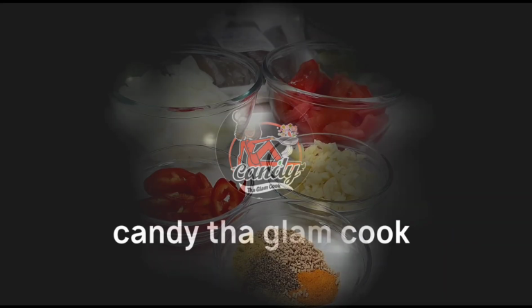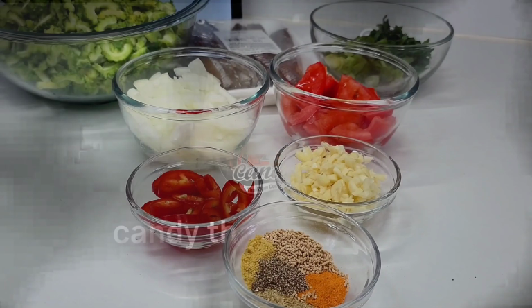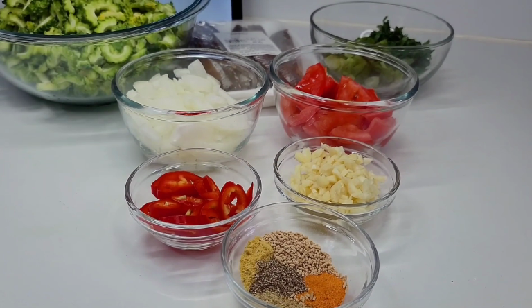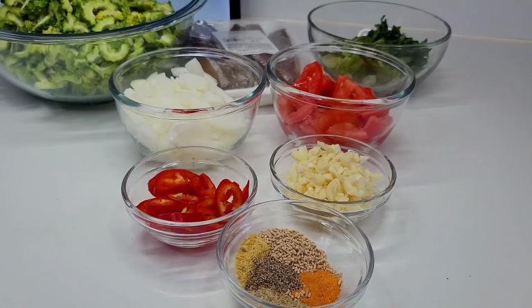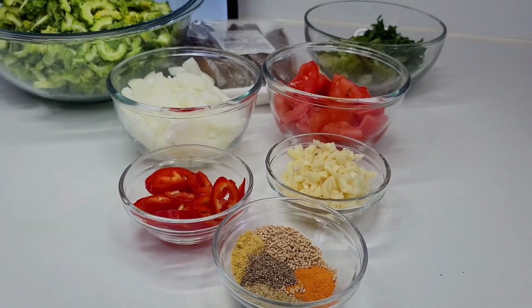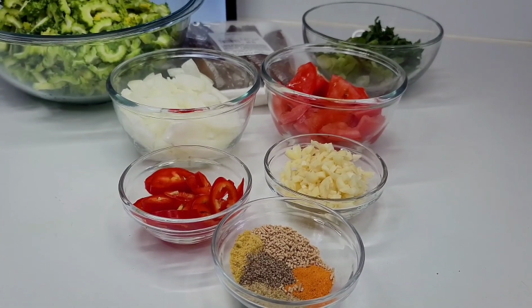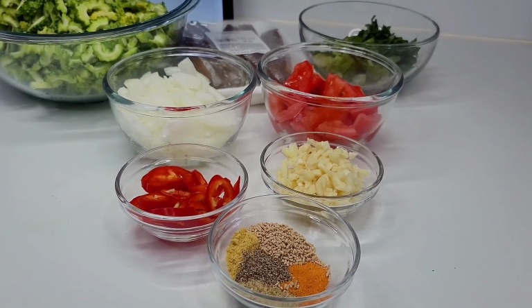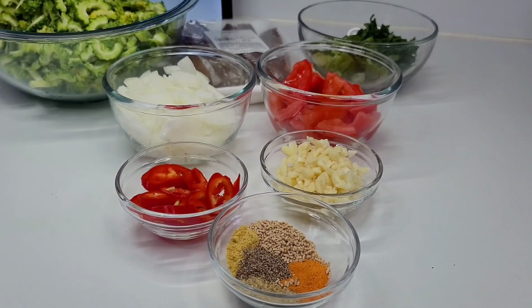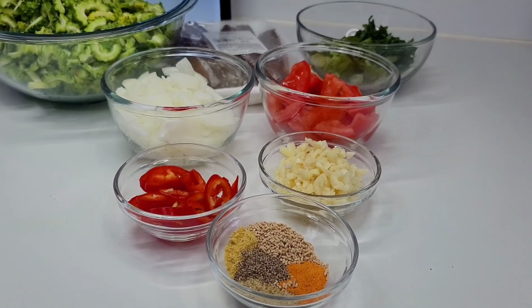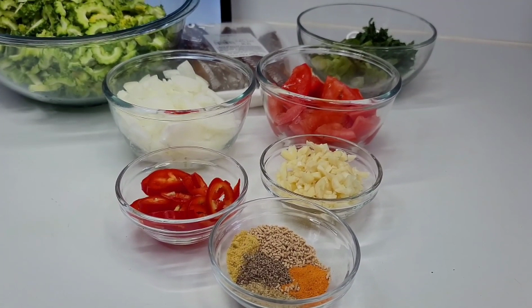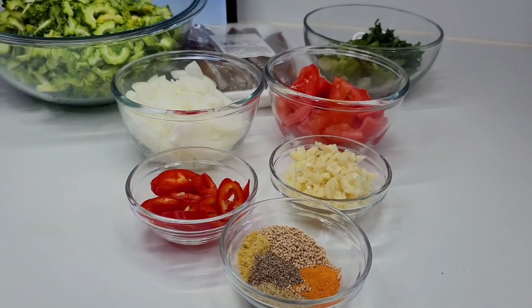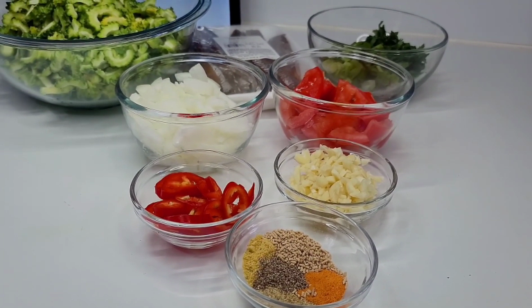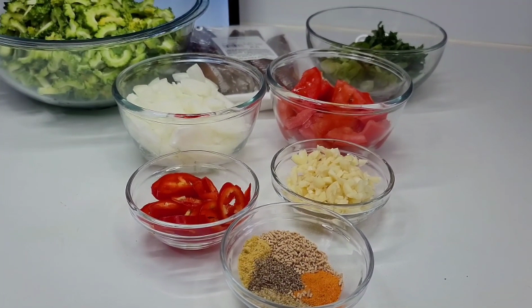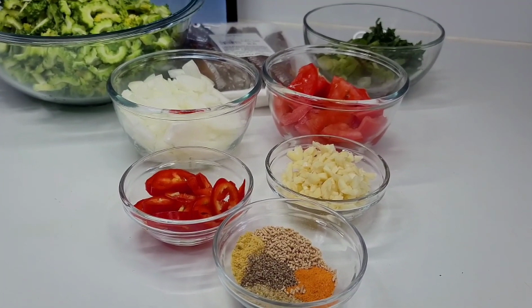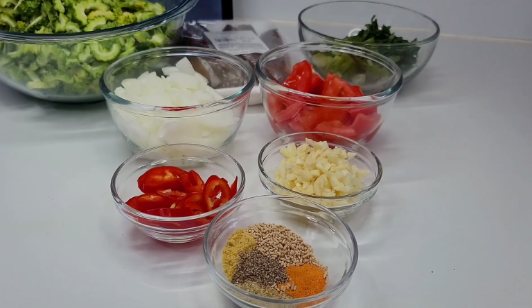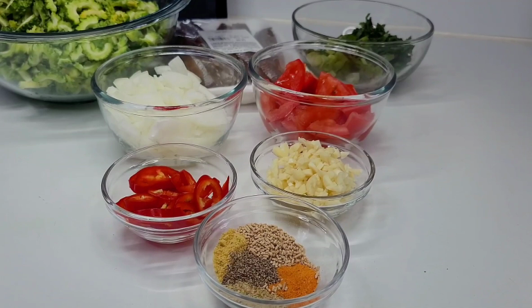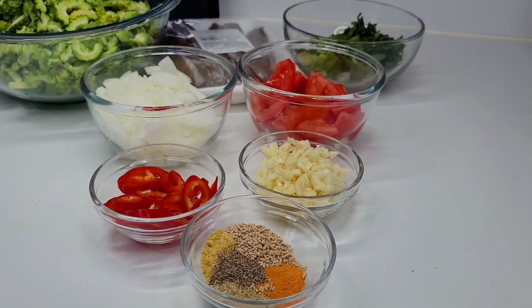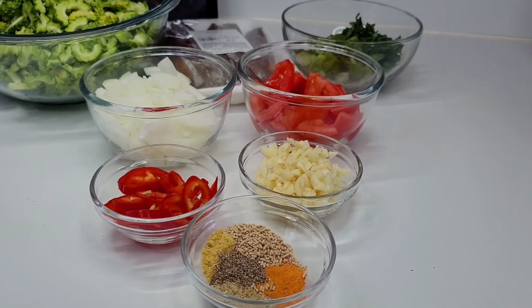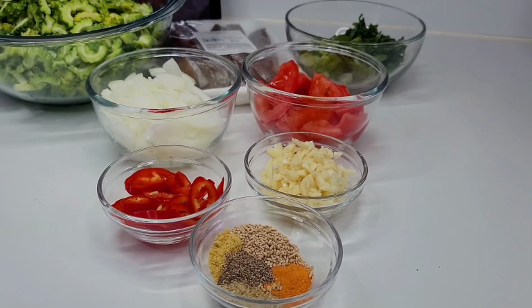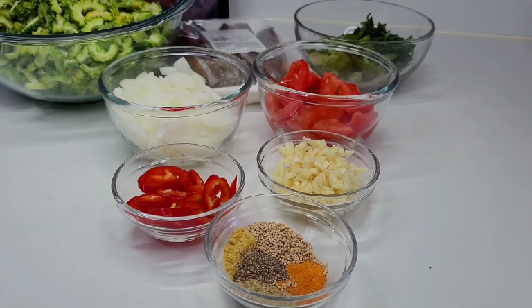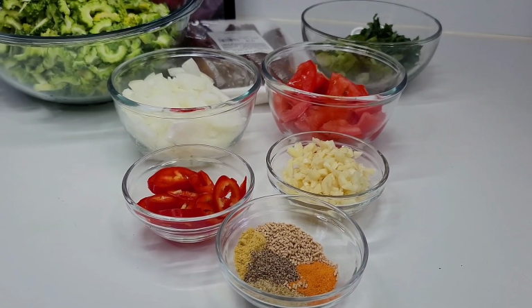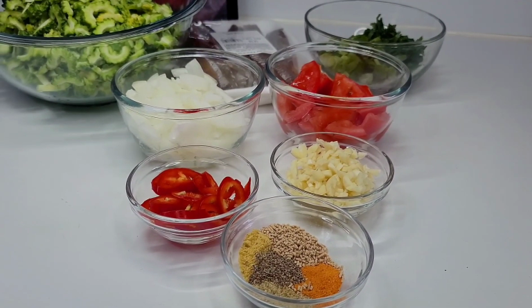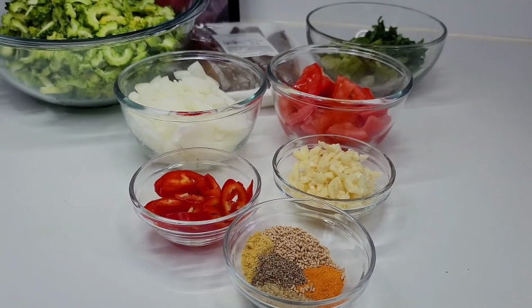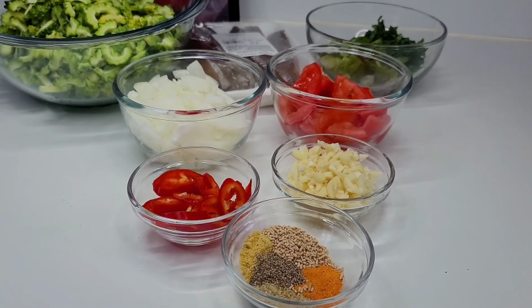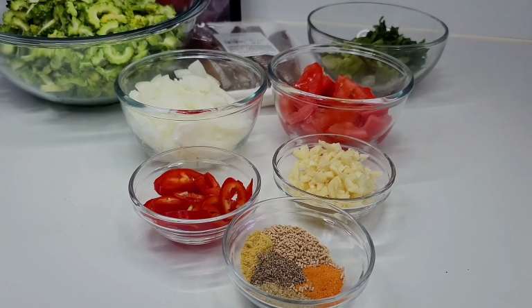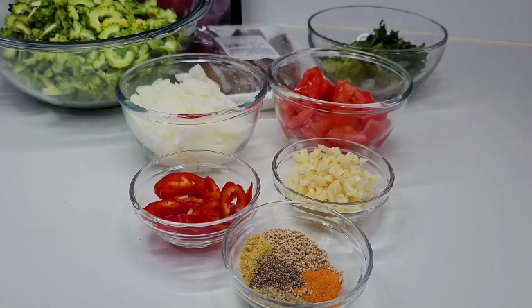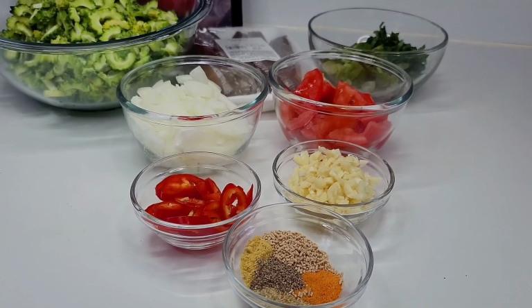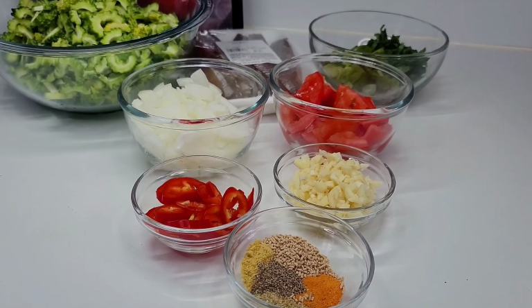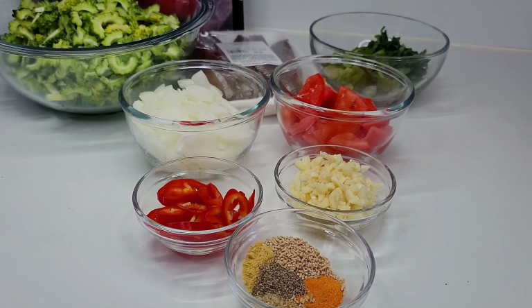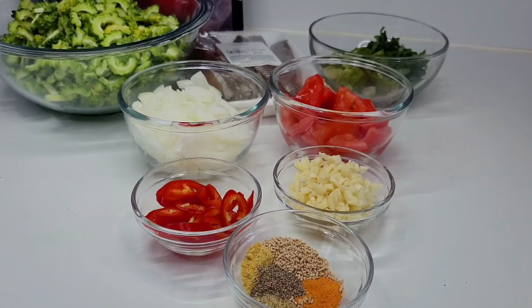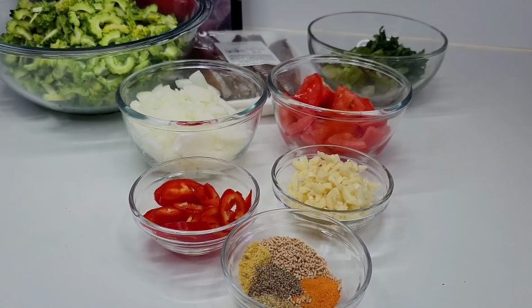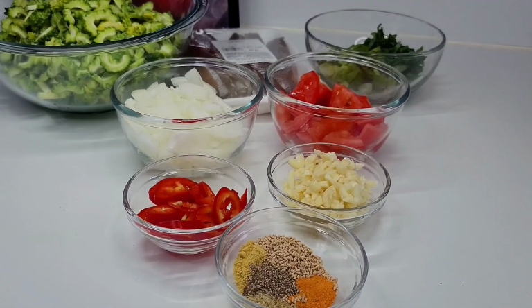Hi guys, welcome back to my channel. I hope everyone is having a great day. In today's episode we'll be doing a classic Guyanese dish from start to finish — a delicious fried karyala with smoked herring and dal.